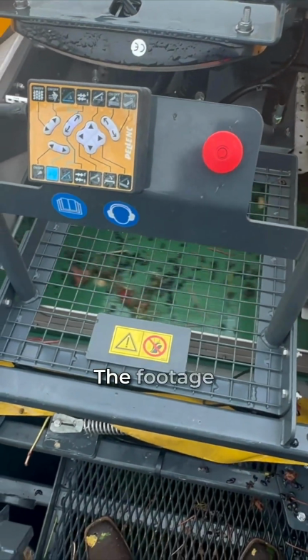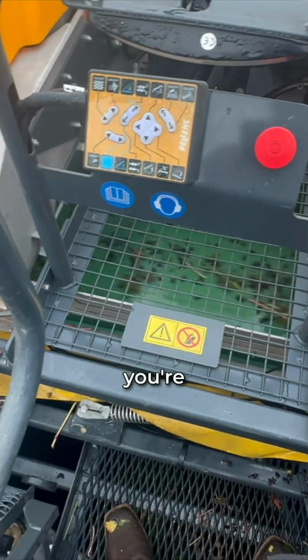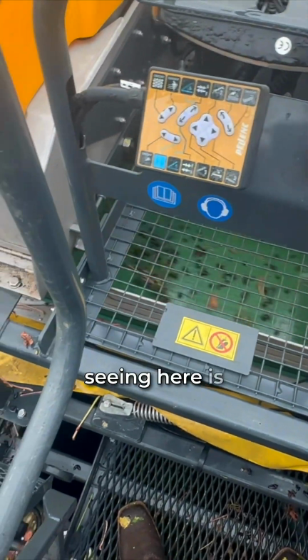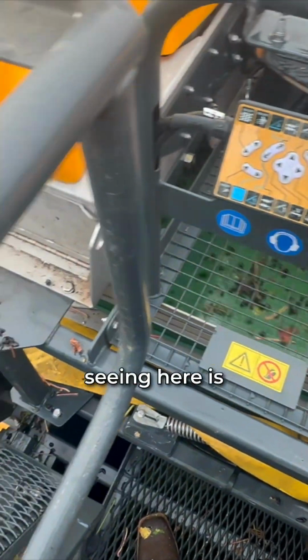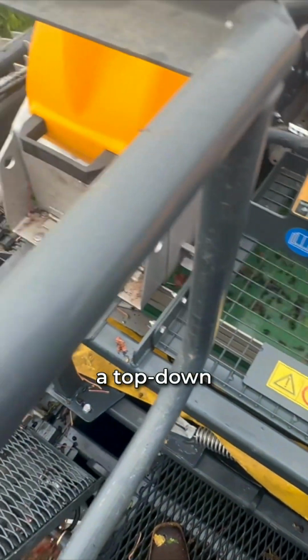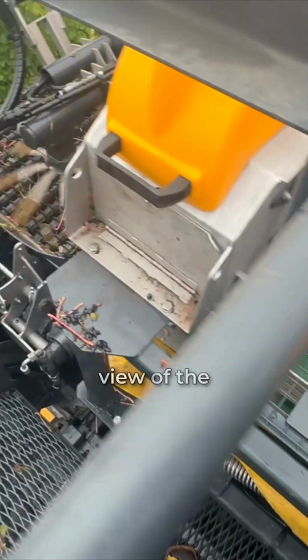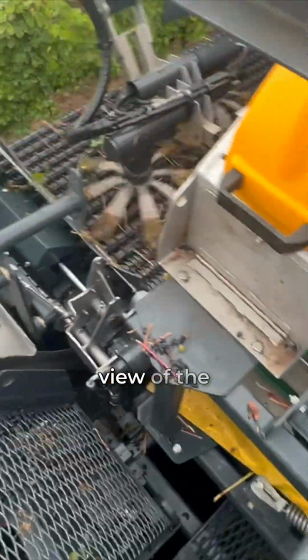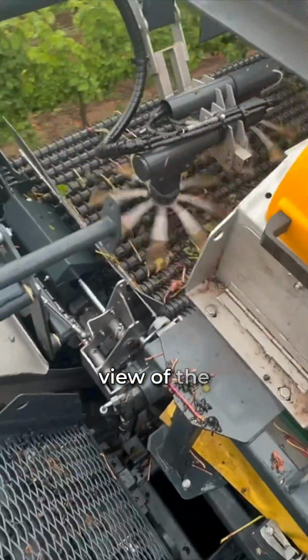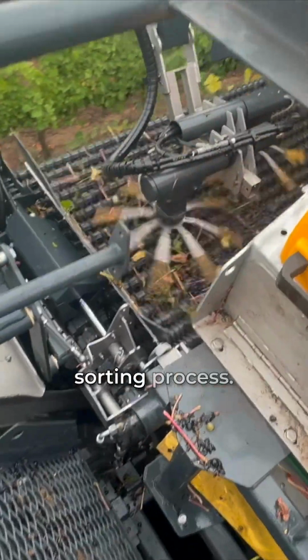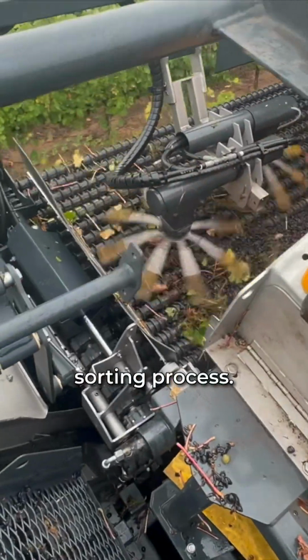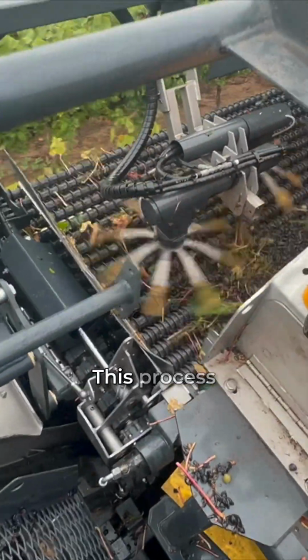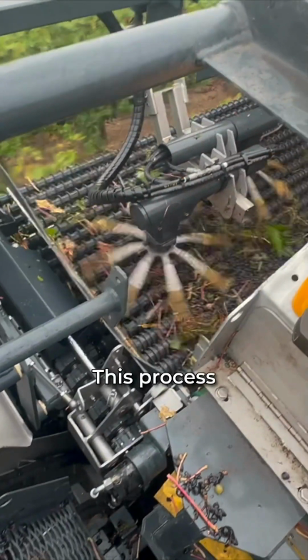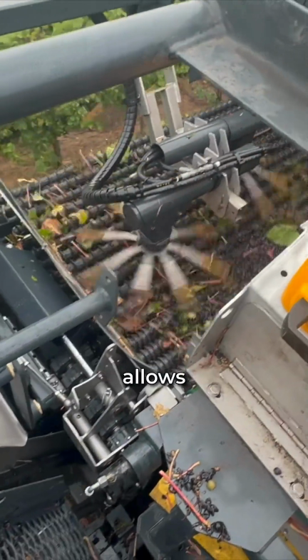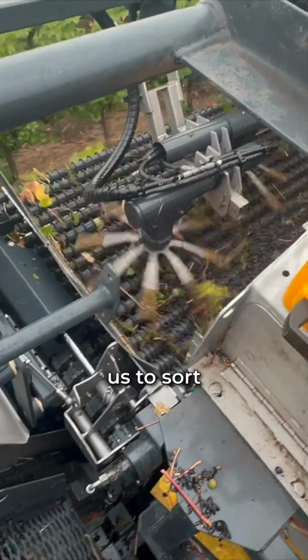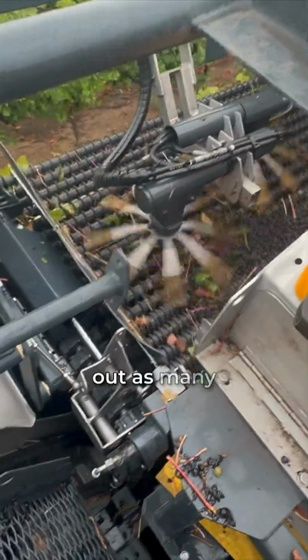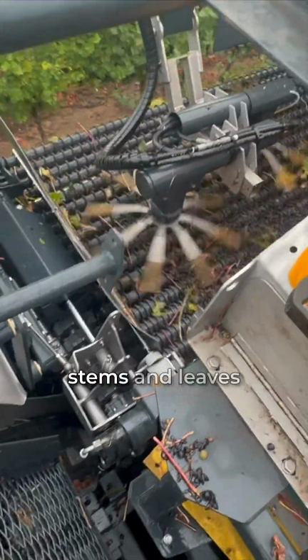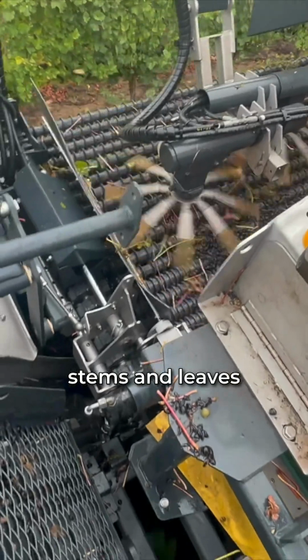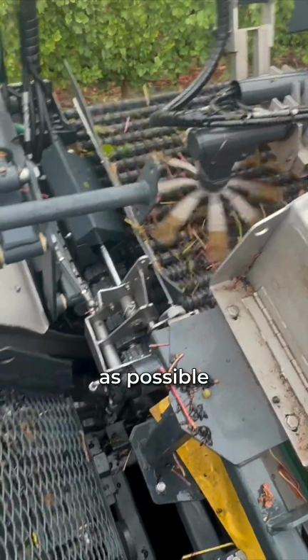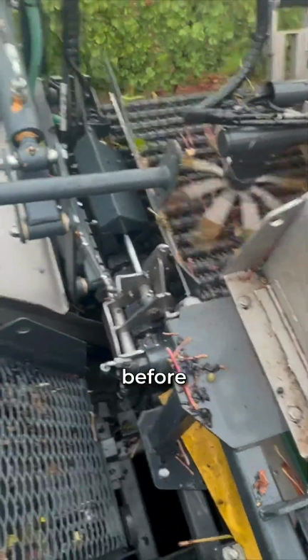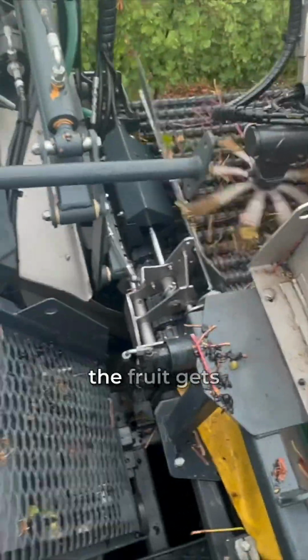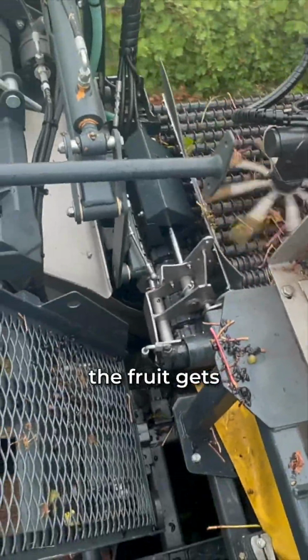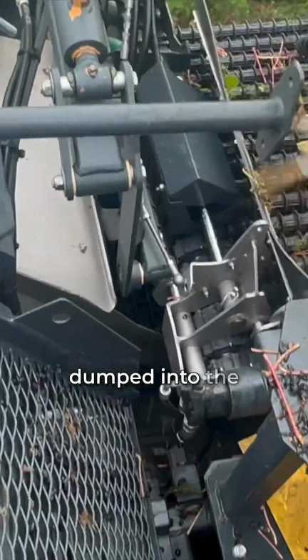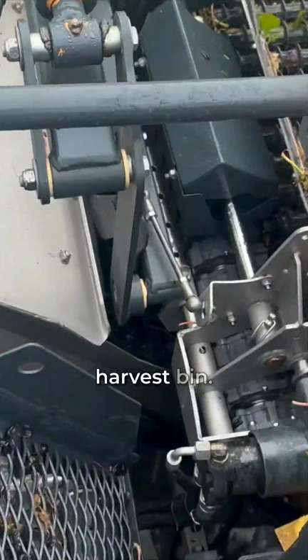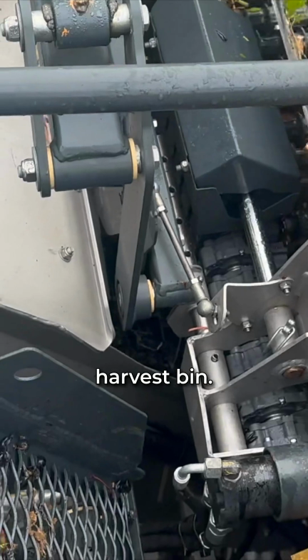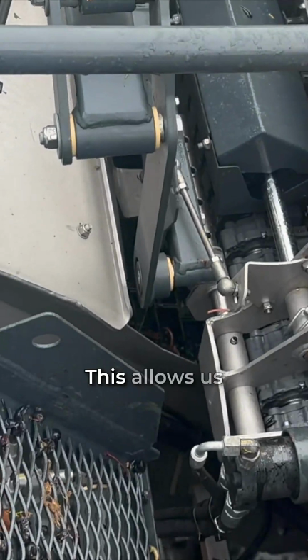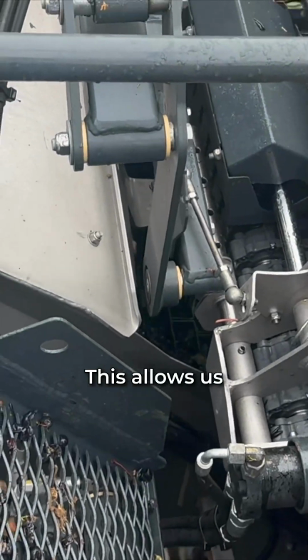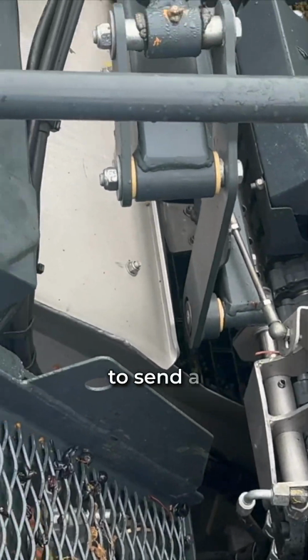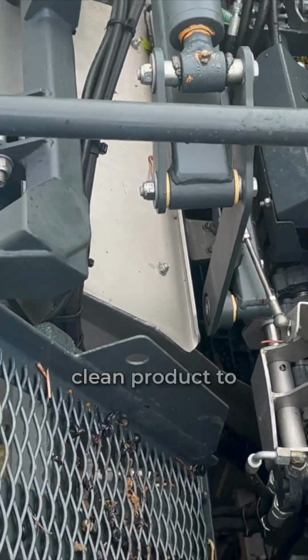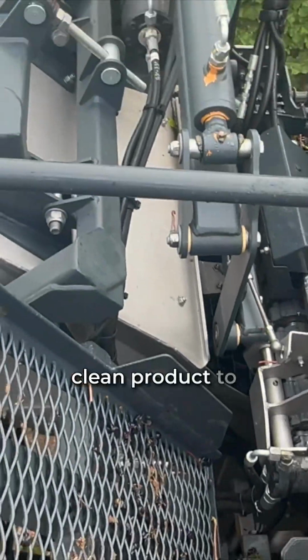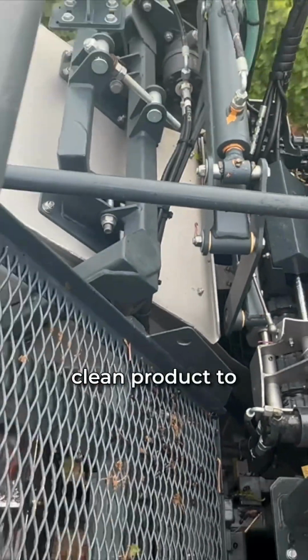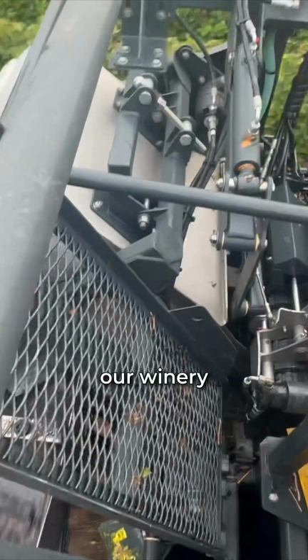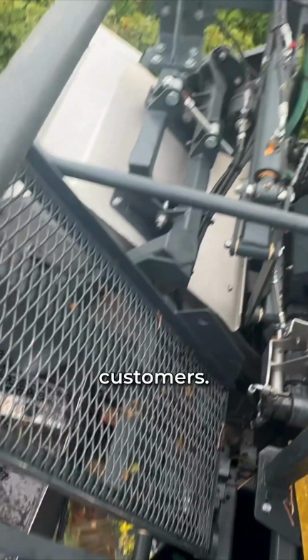The footage you're seeing here is a top-down view of the sorting process. This process allows us to sort out as many stems and leaves as possible before the fruit gets dumped into the harvest bin, allowing us to send a clean product to our winery customers.